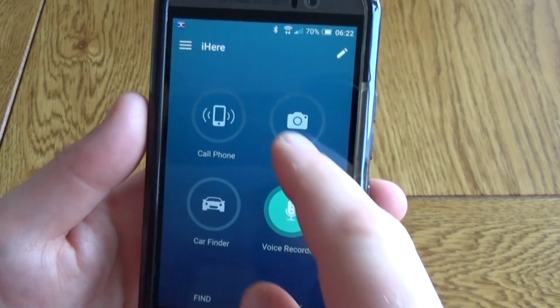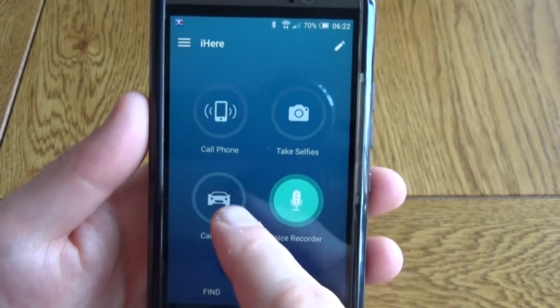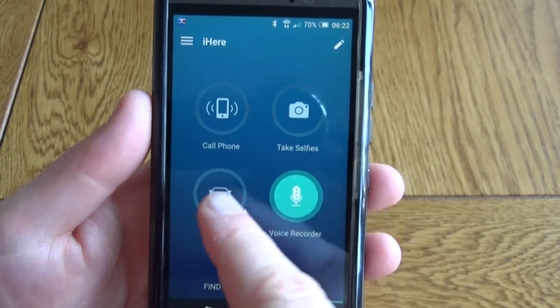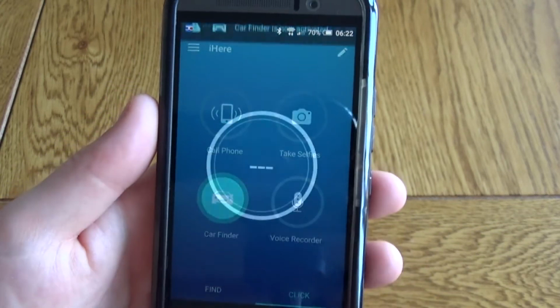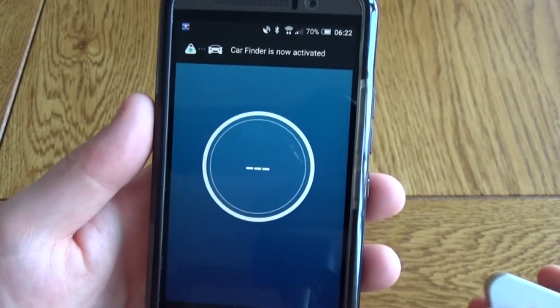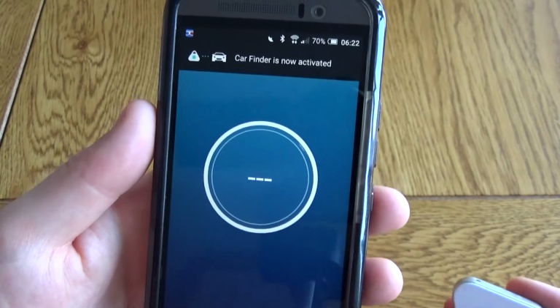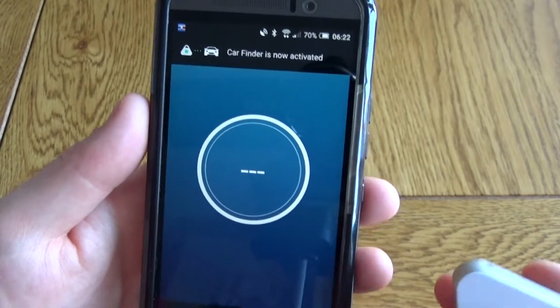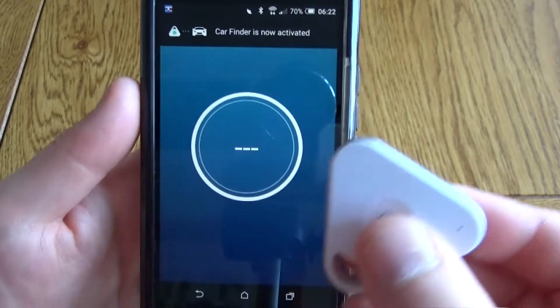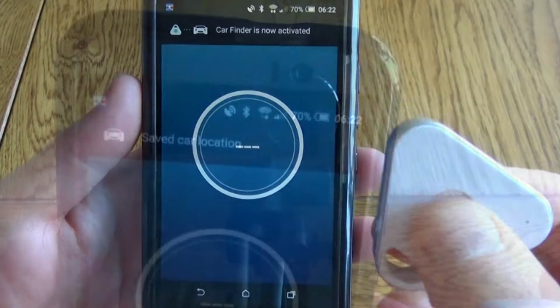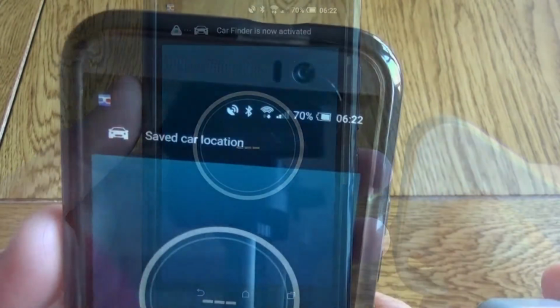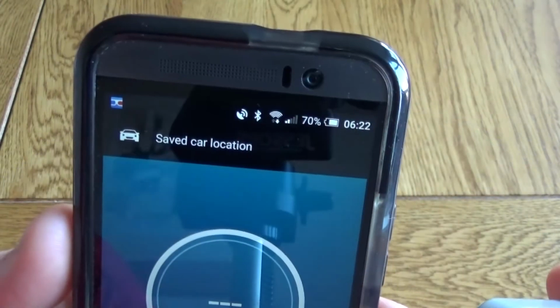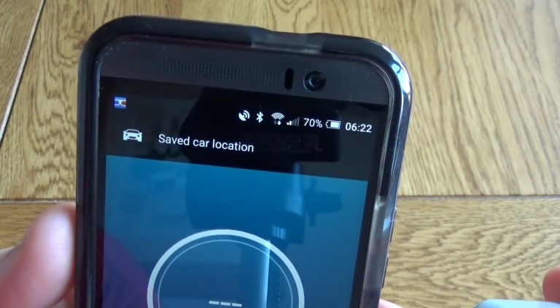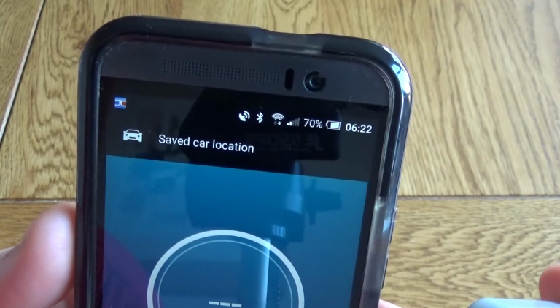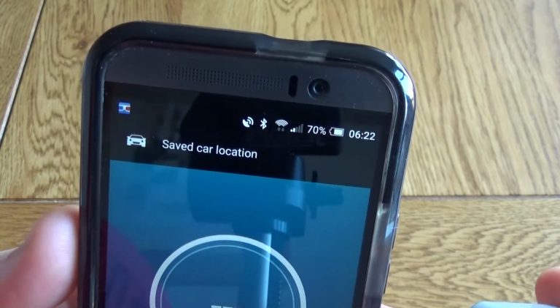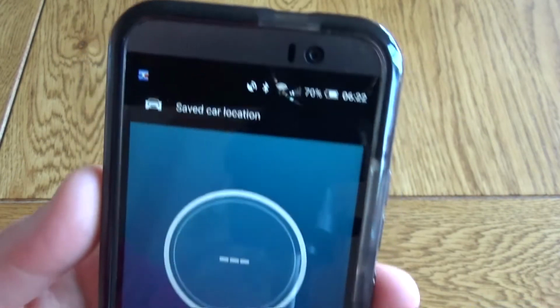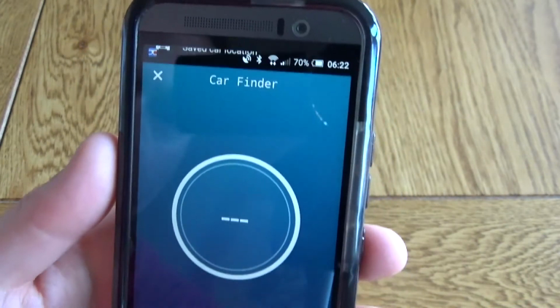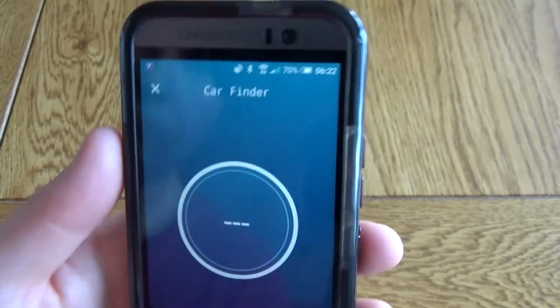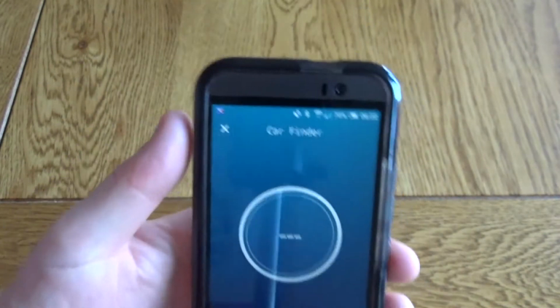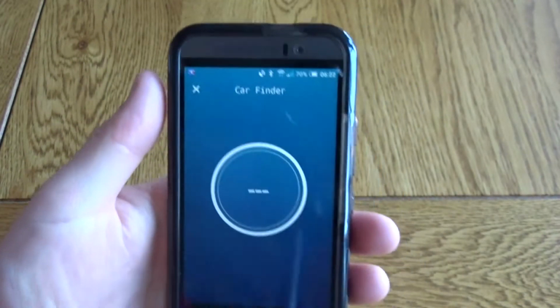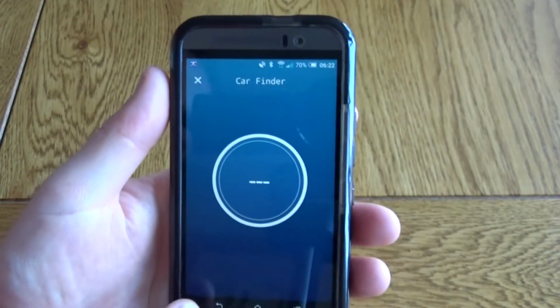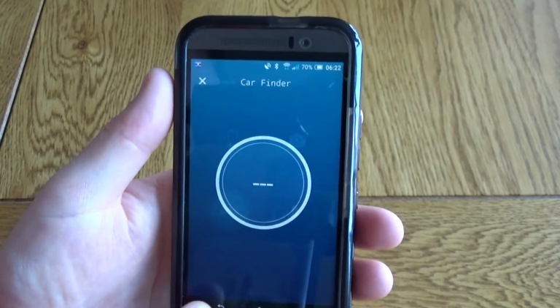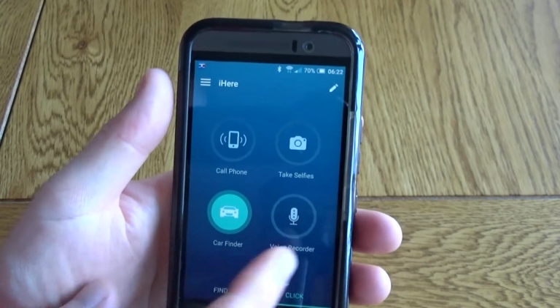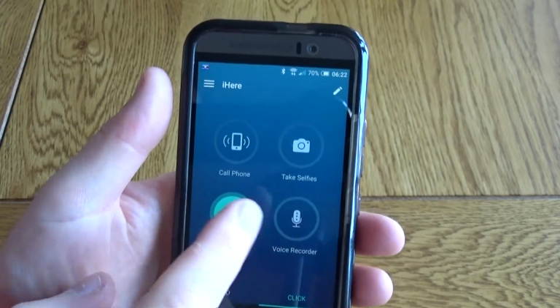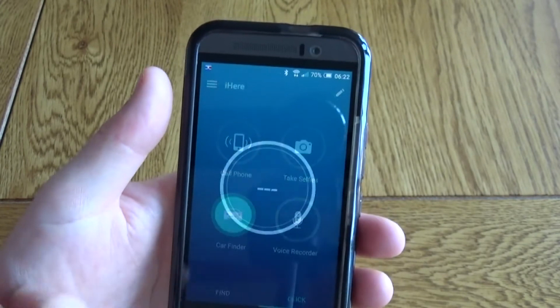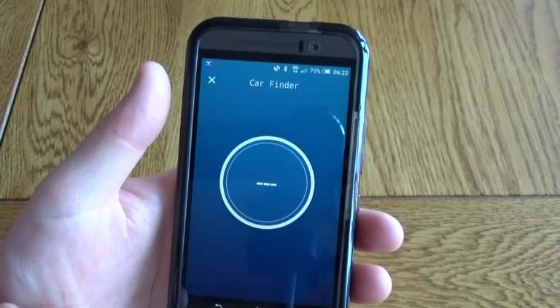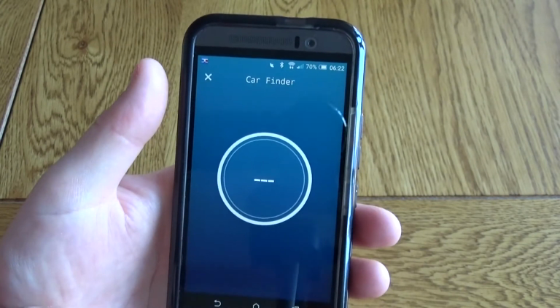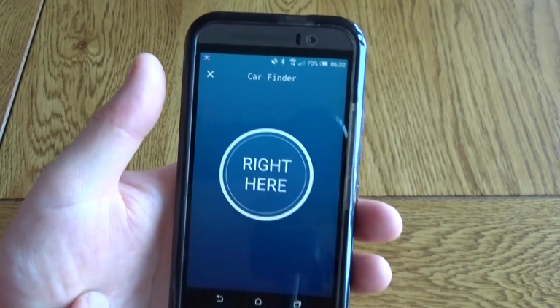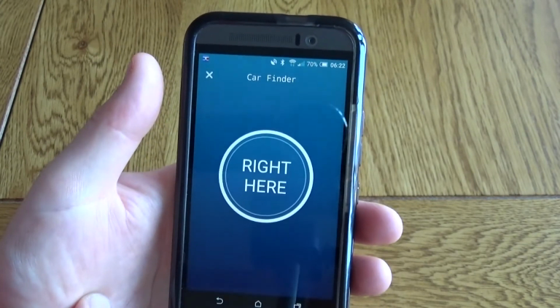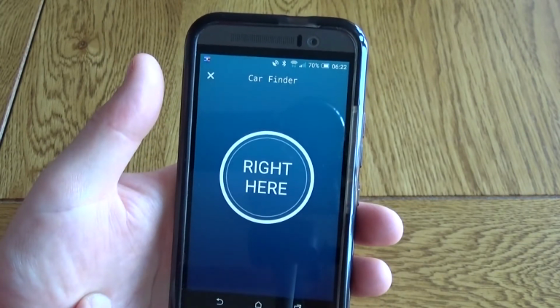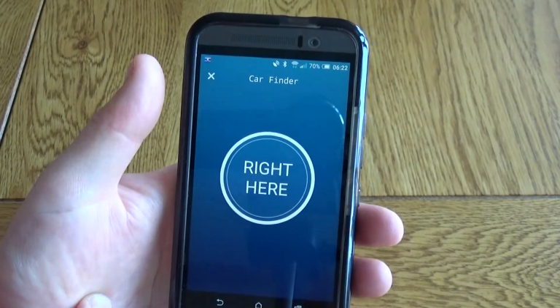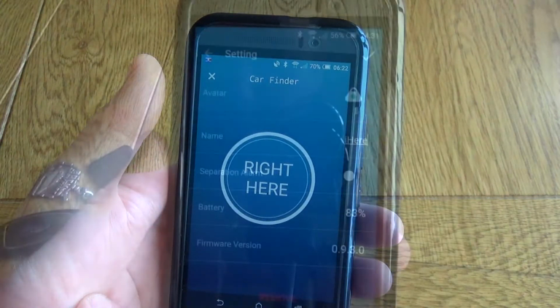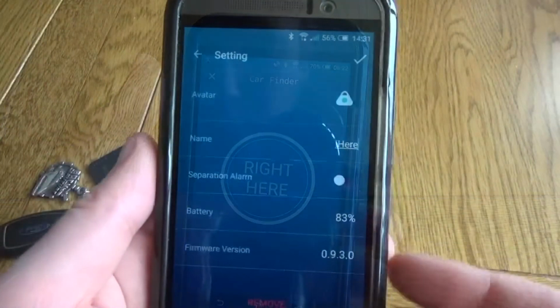The final feature is a car finding feature, so this allows you to store the location that you've parked your car and when you then need to find it at a later time, just come back into the app and it will show you where your car is.